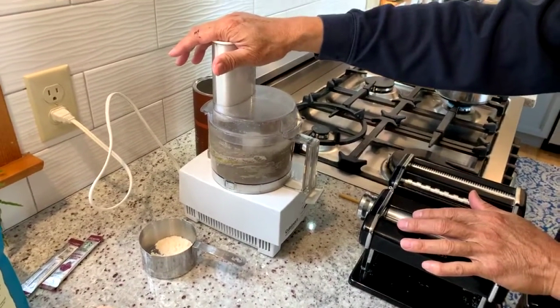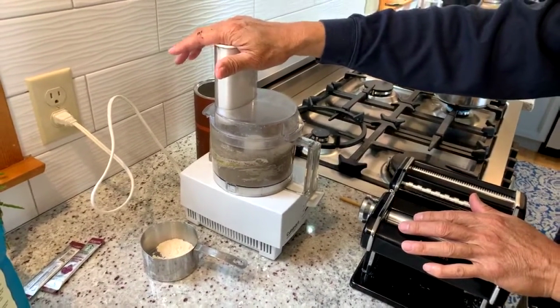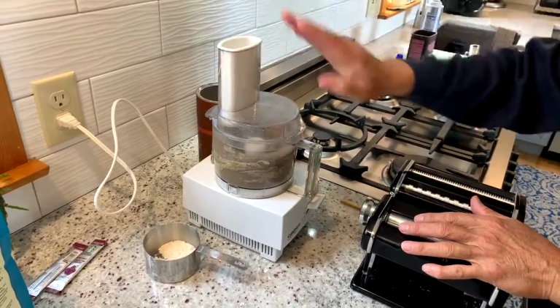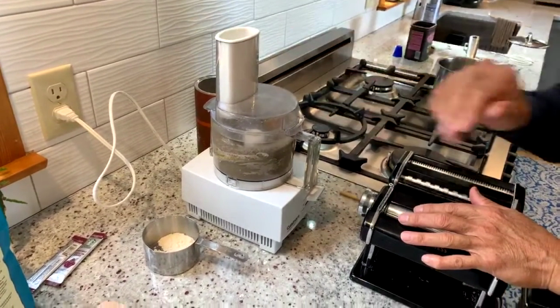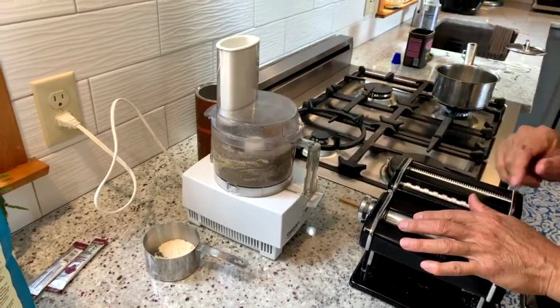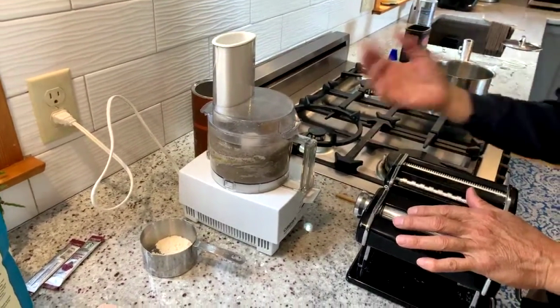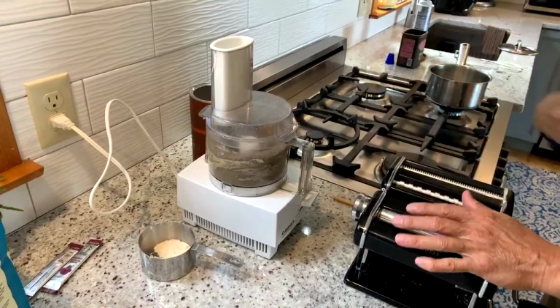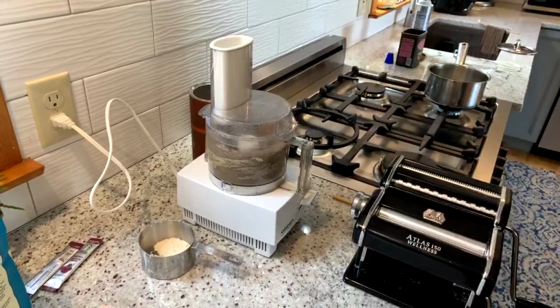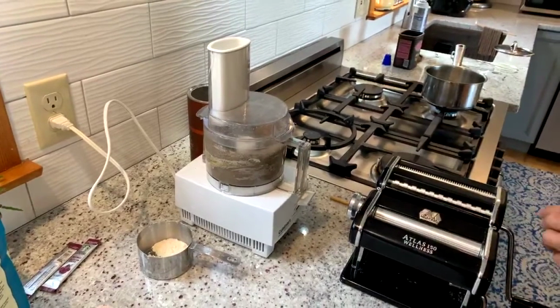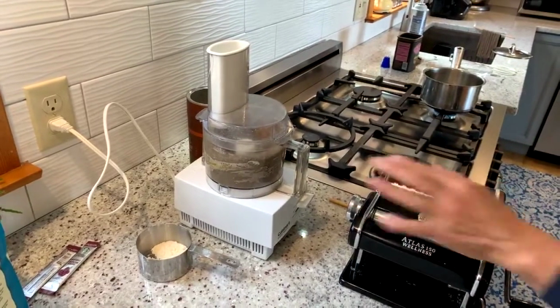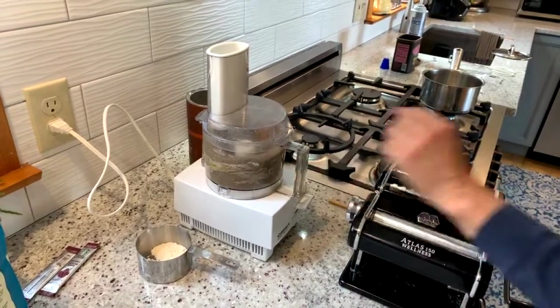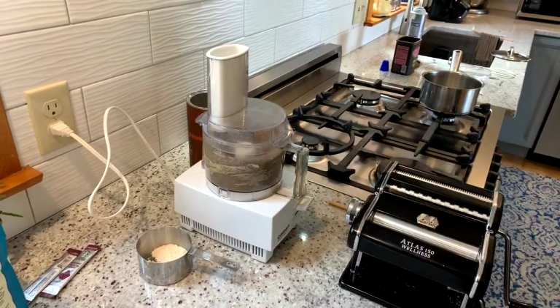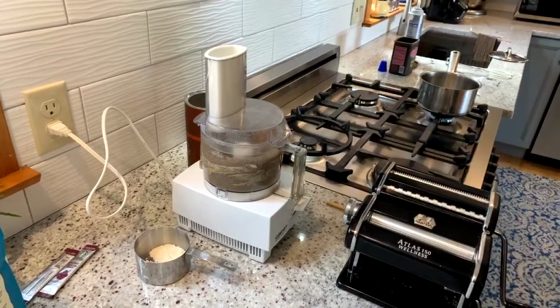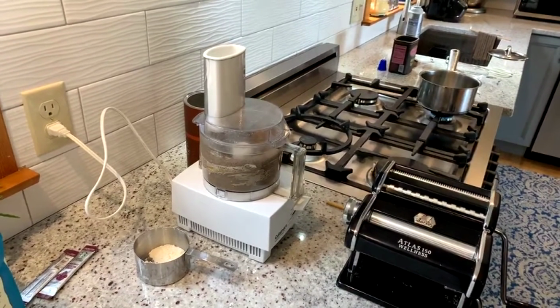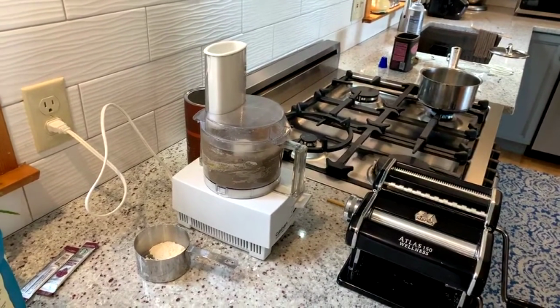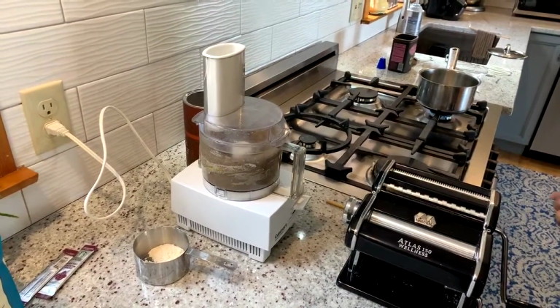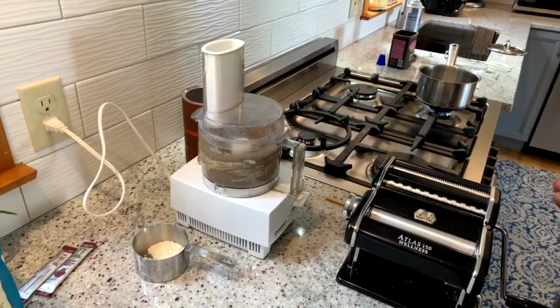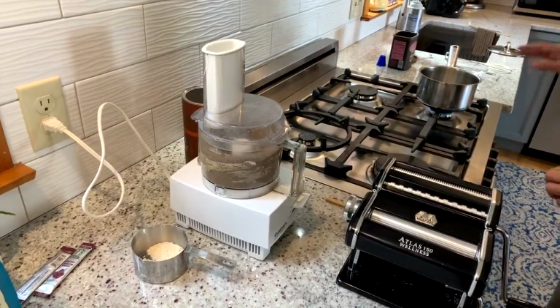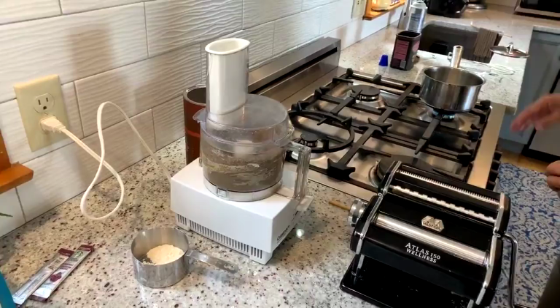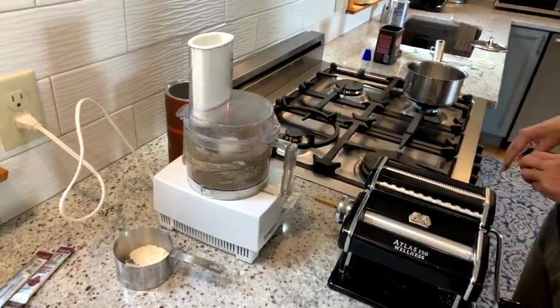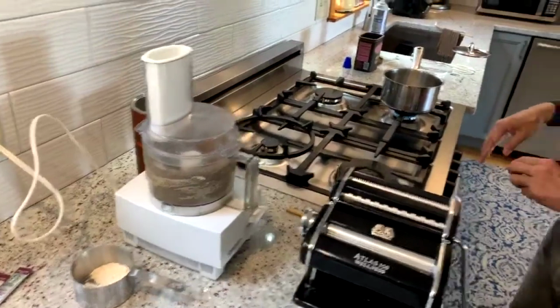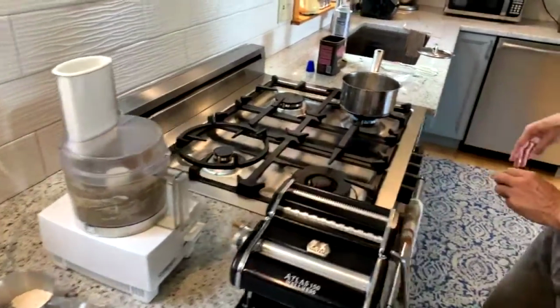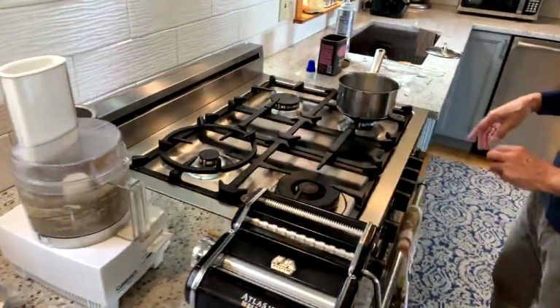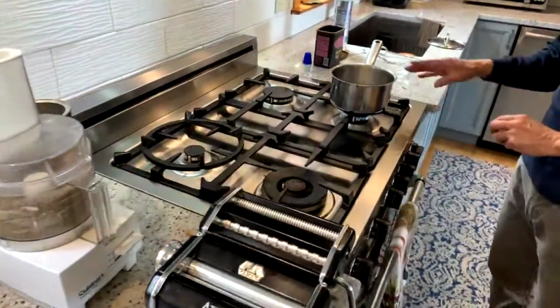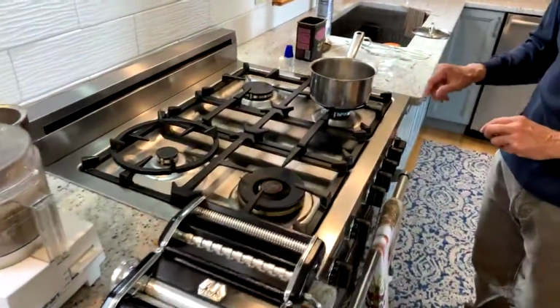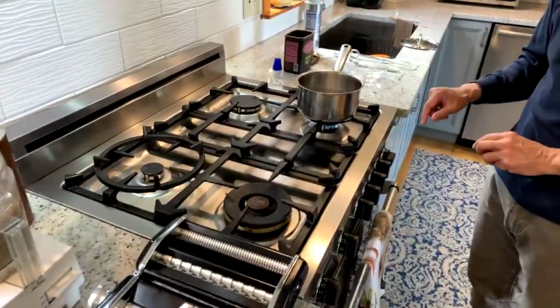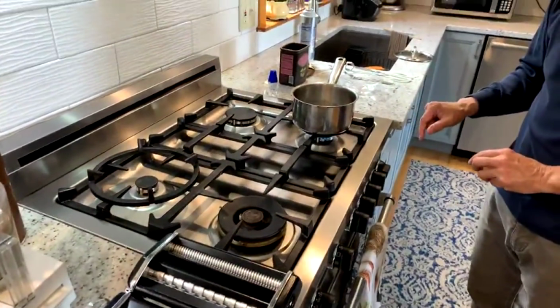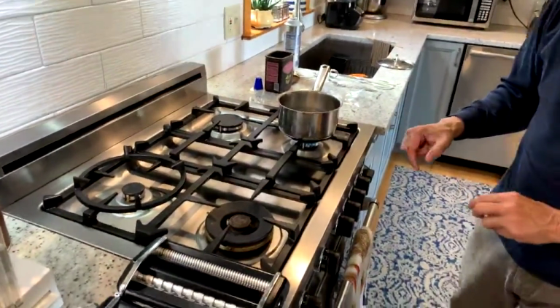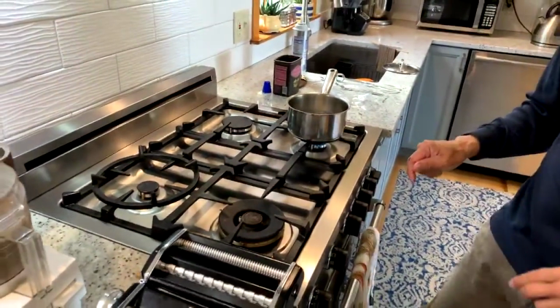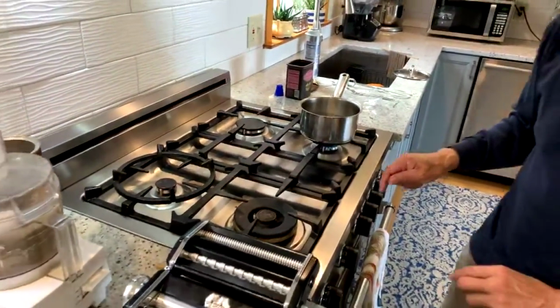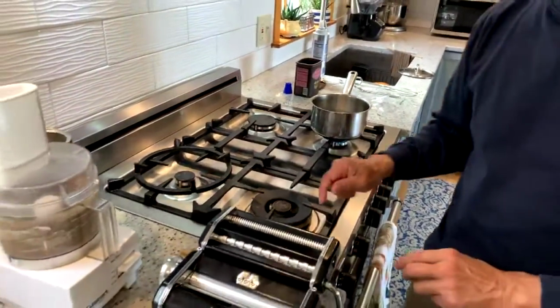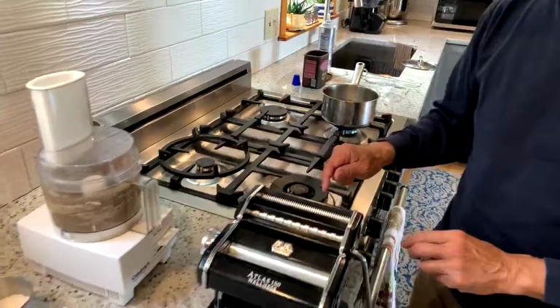While that's processing, I want to make sure that it mixes well. You can see it's turning that dark, poppy color. We've got some water here boiling, so that's ready.